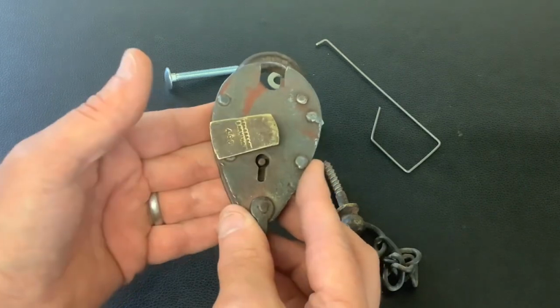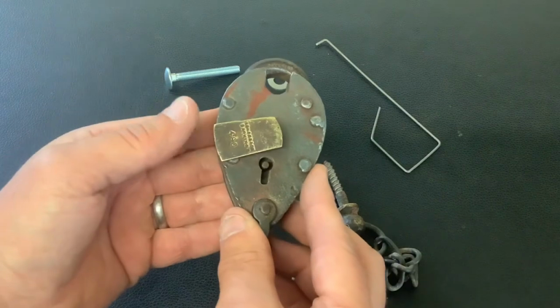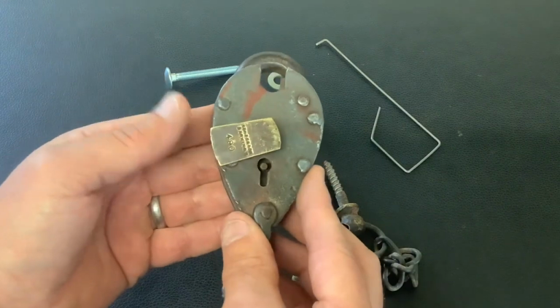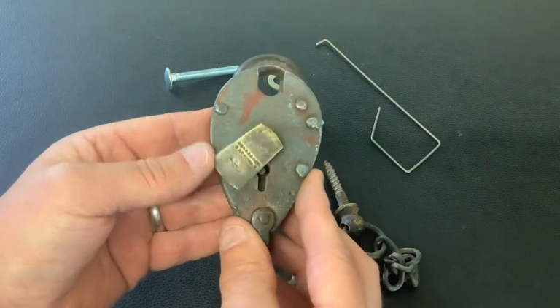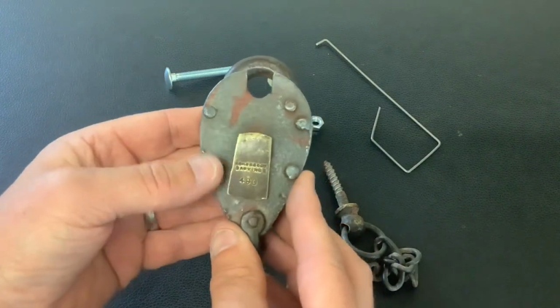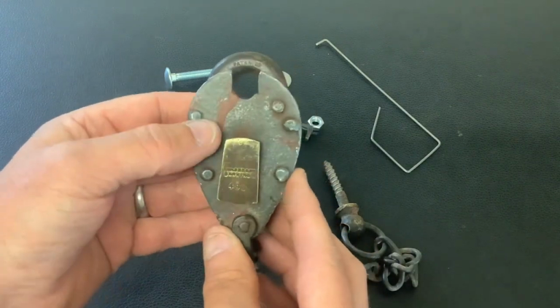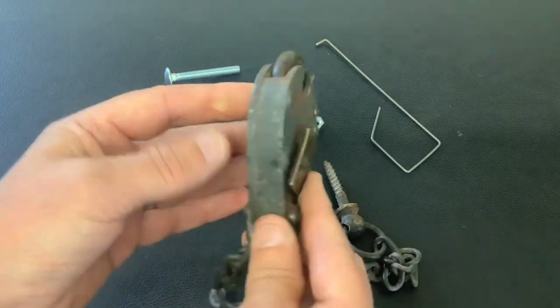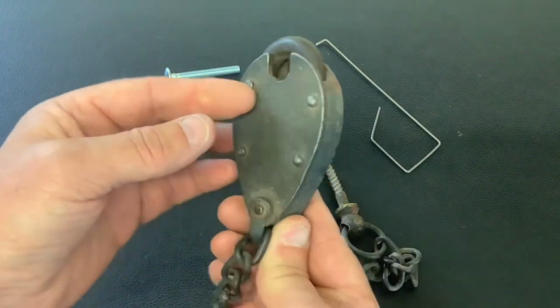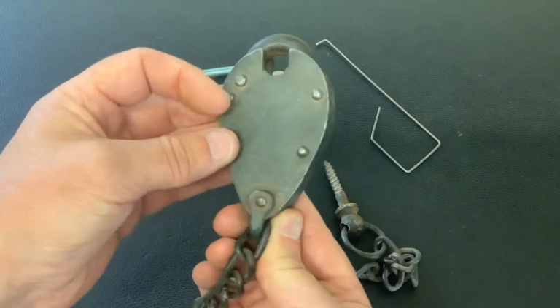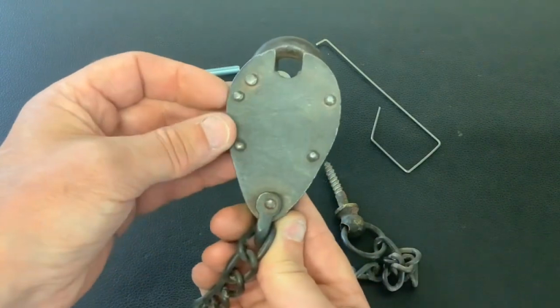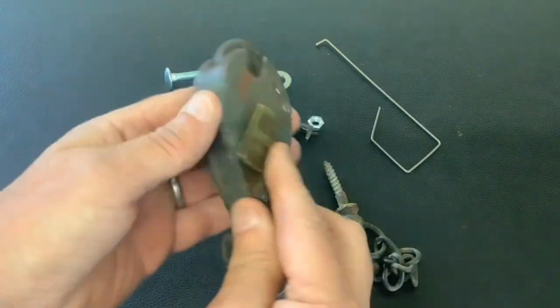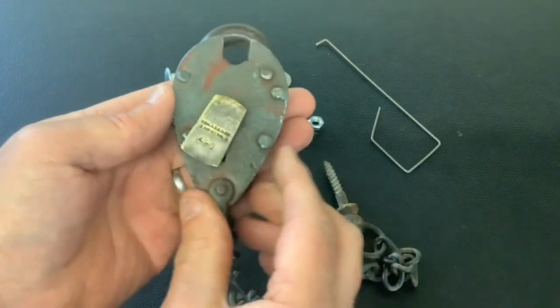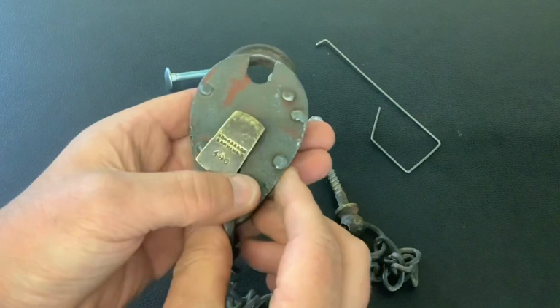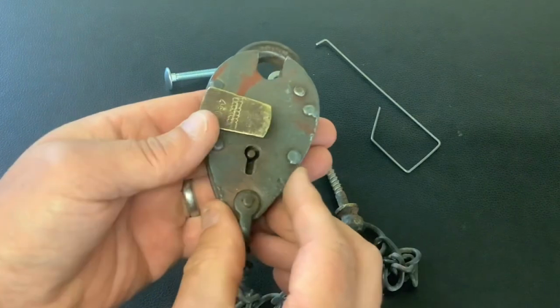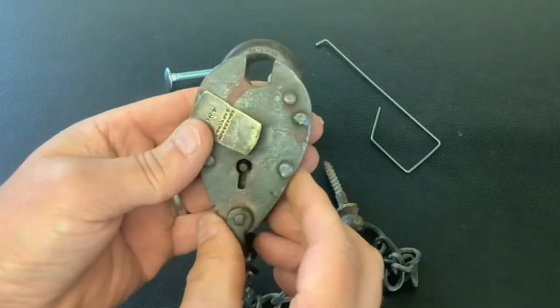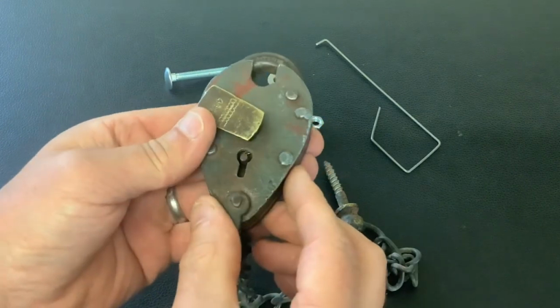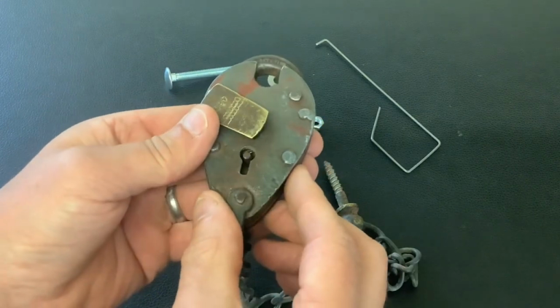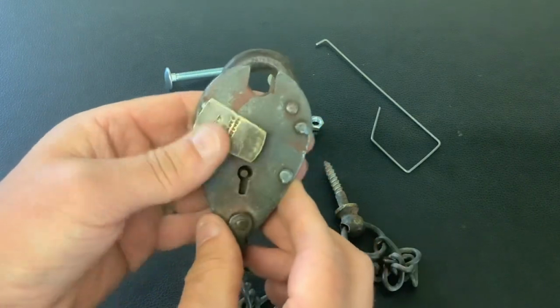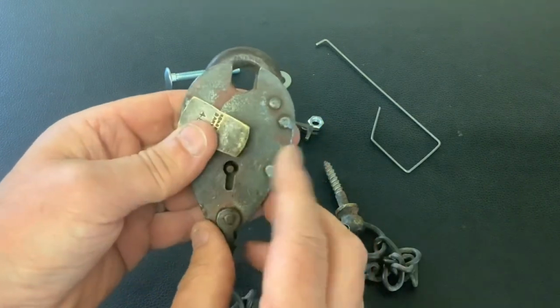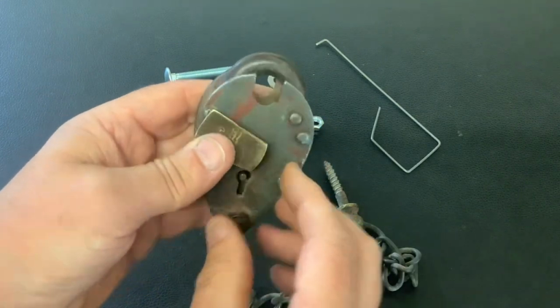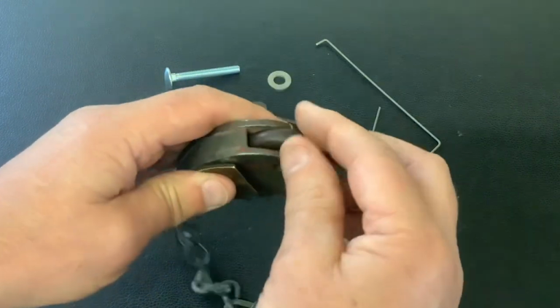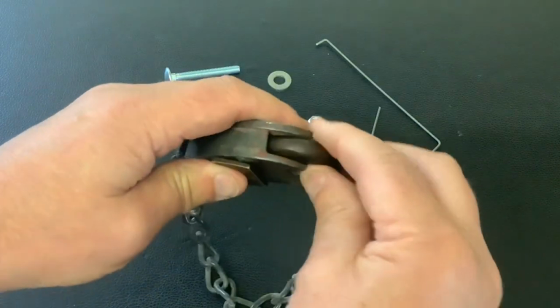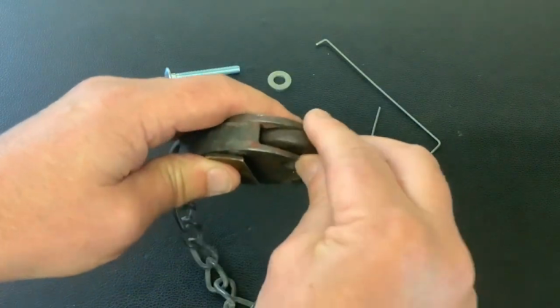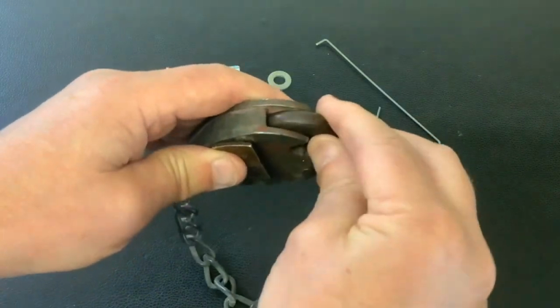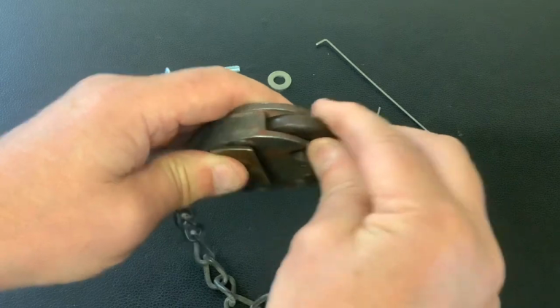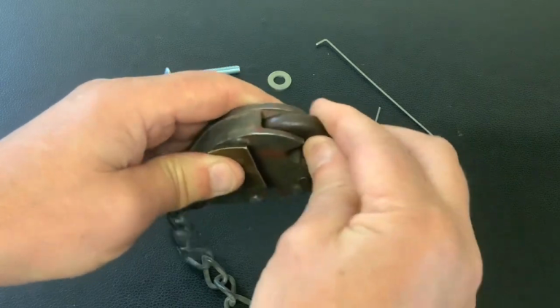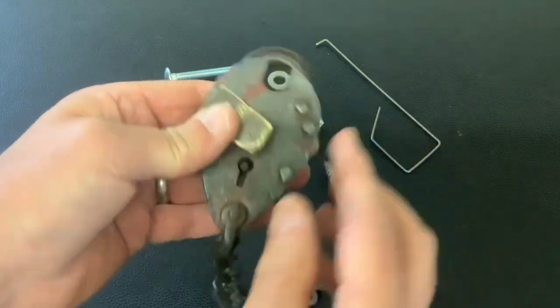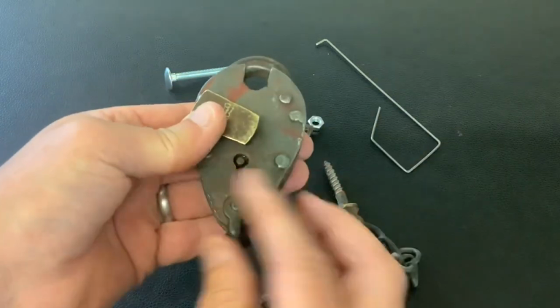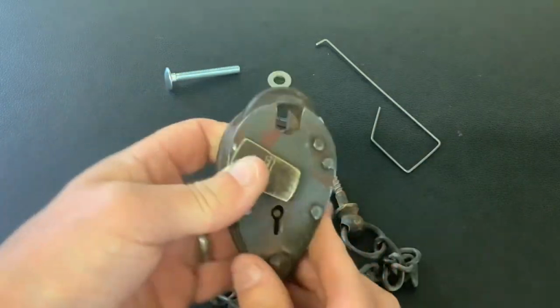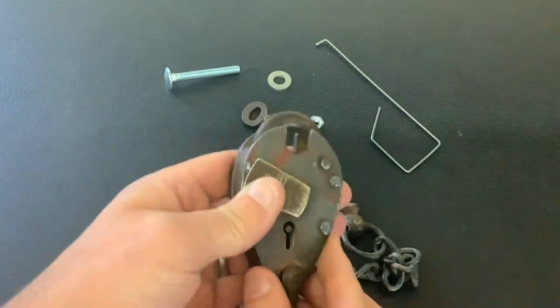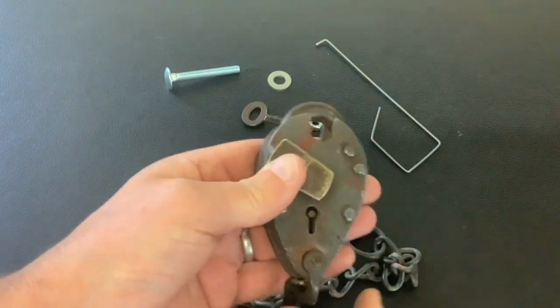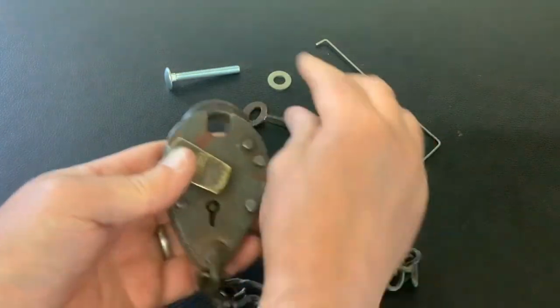It's a cool little lock and I haven't seen one like this before. It's a real shame I haven't got a key for it, but I have picked this a couple of times — it's a nice little lock to pick. It's all locked back up; I had to pick it to lock it back up.